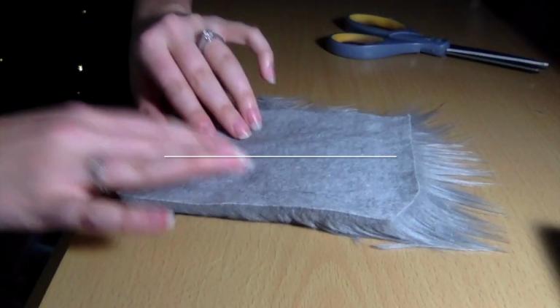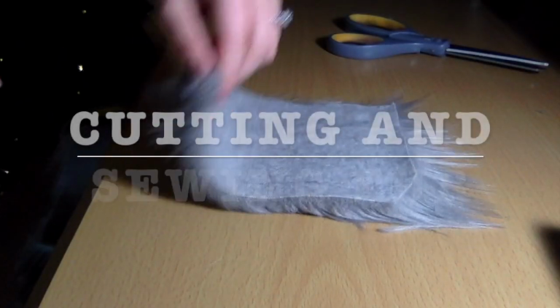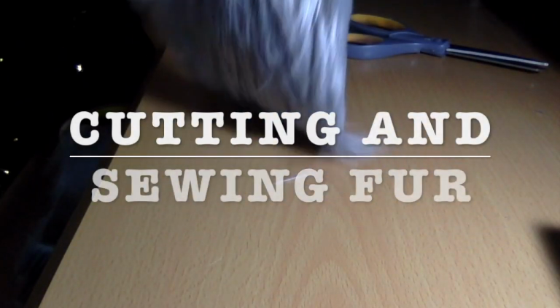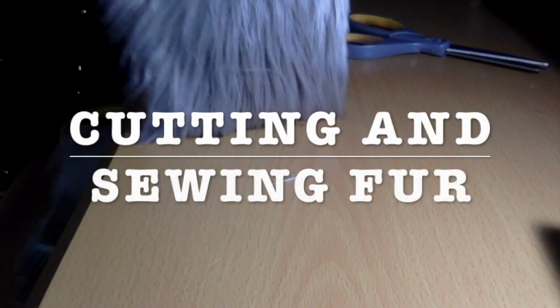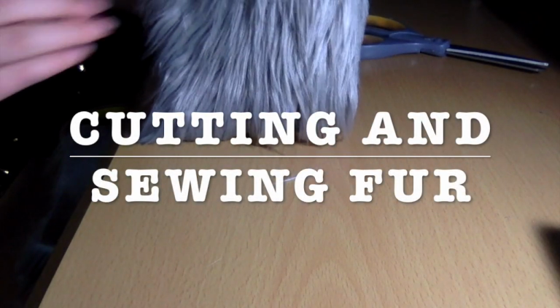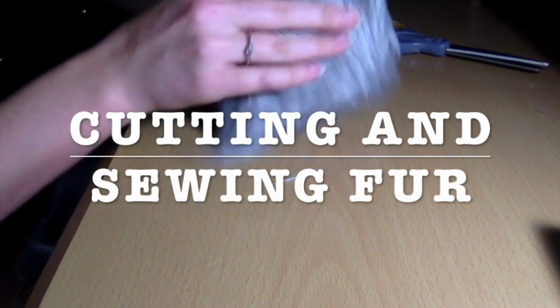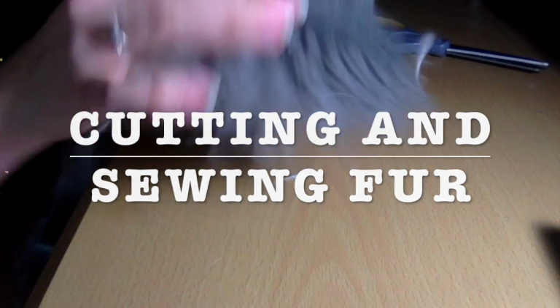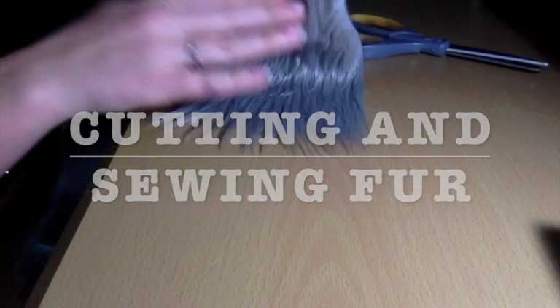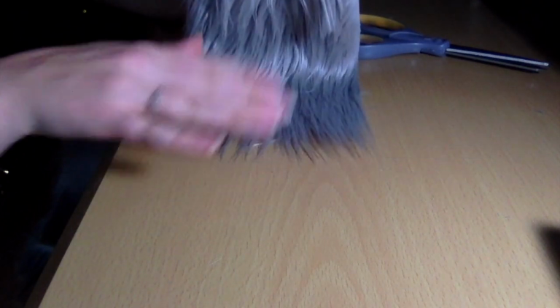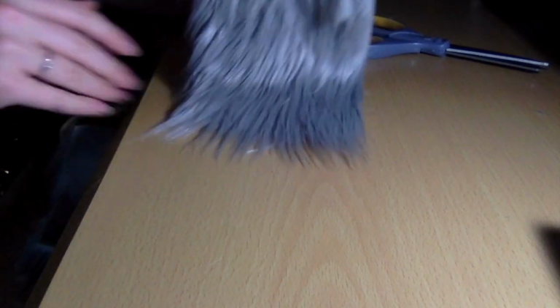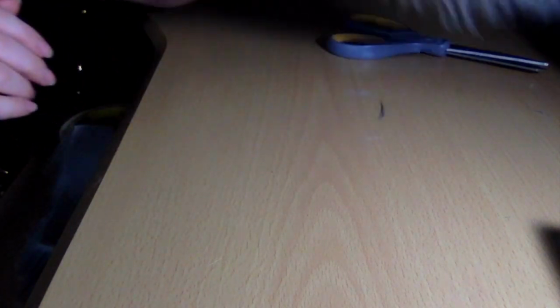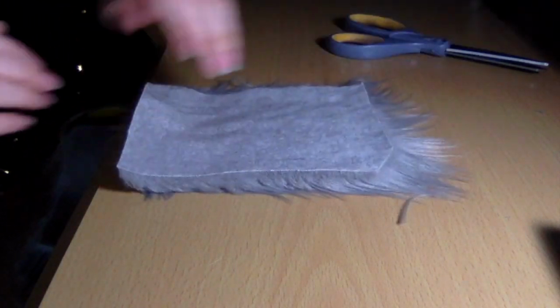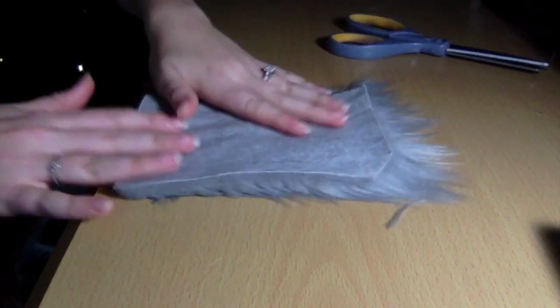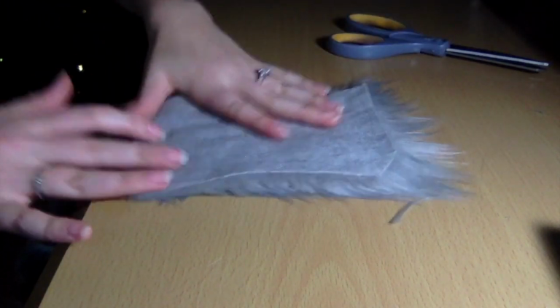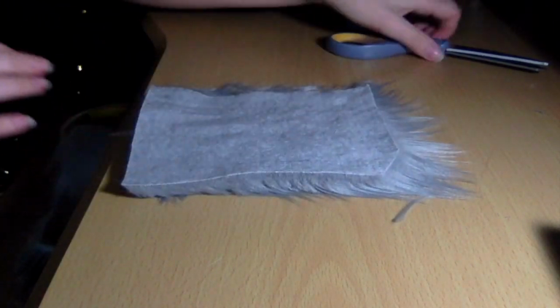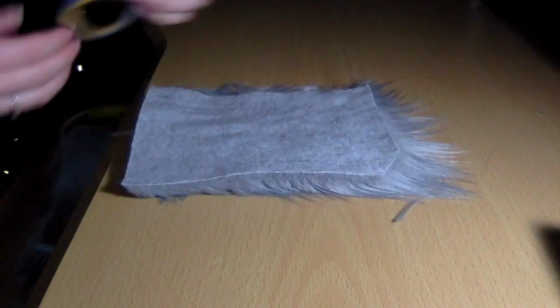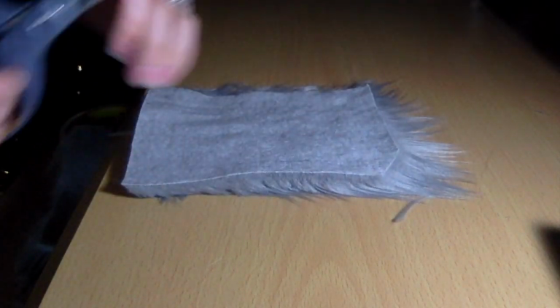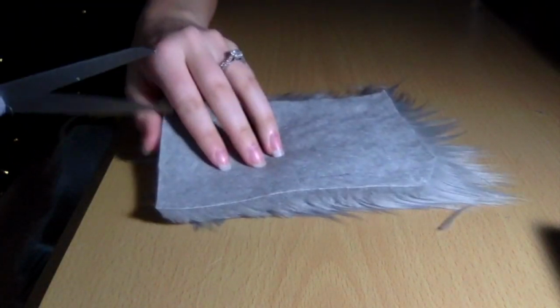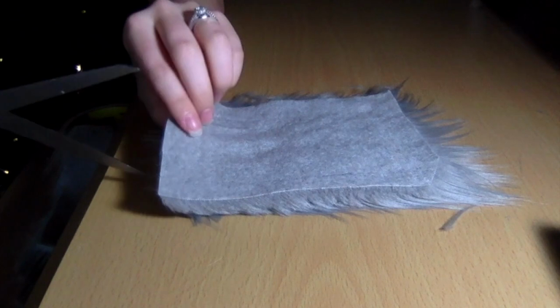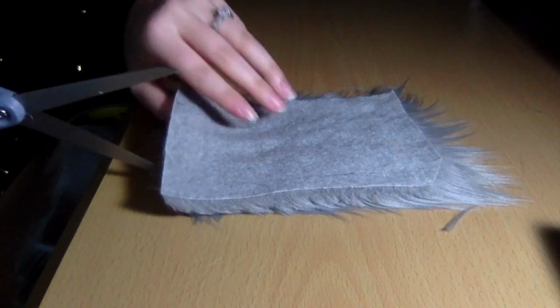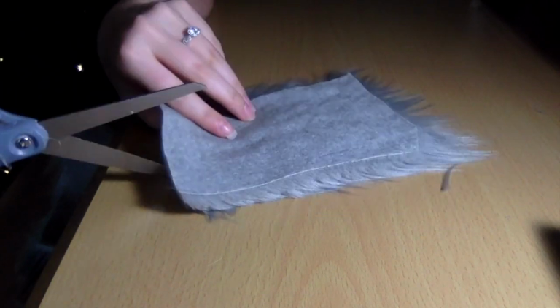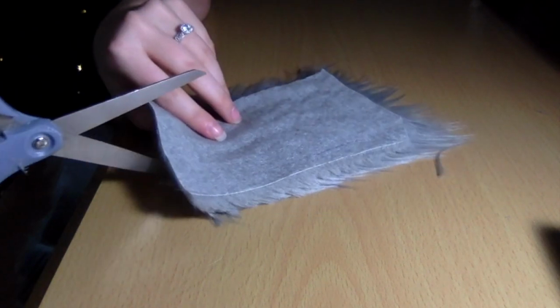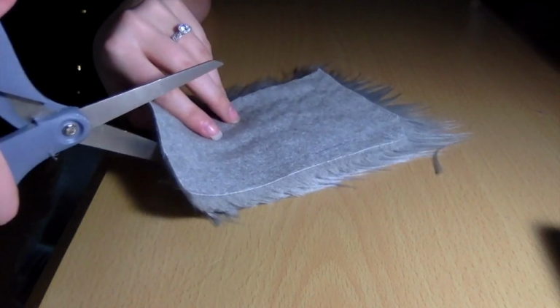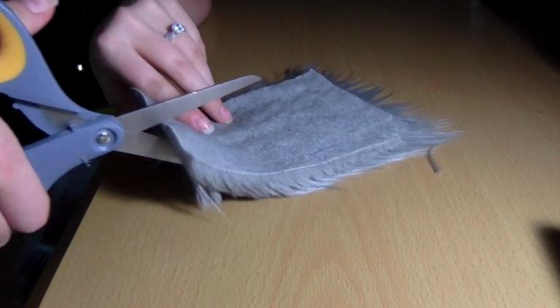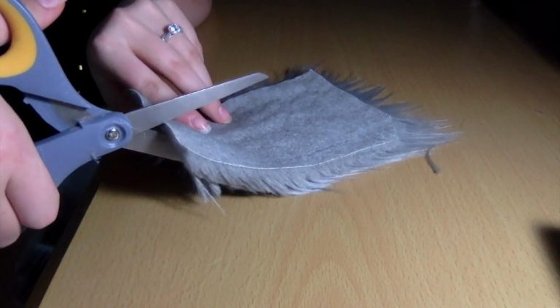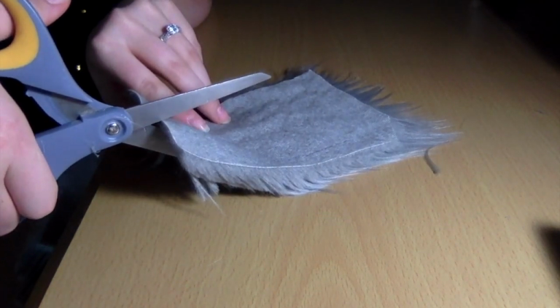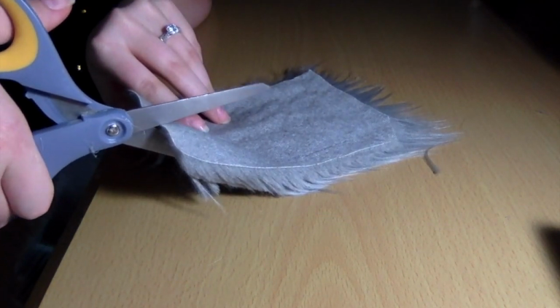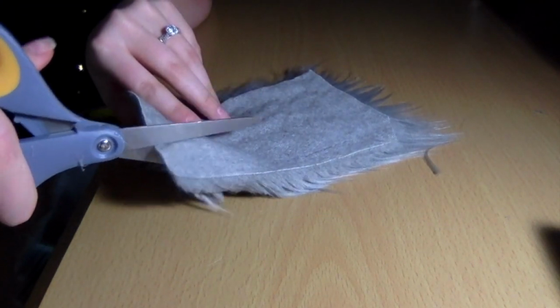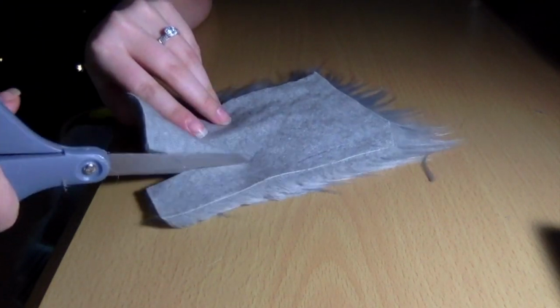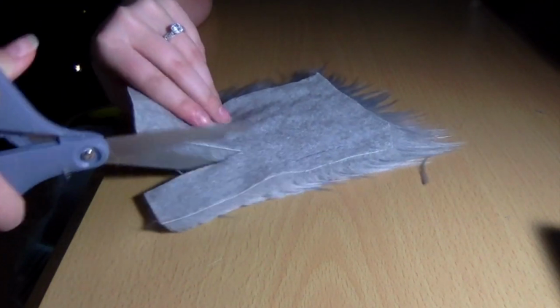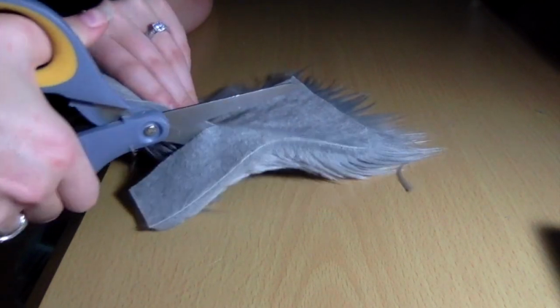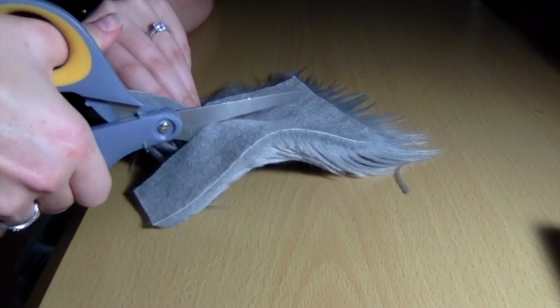Hi everyone! Today we are going to show you some tips on how to cut and sew fur to hide seams. Hiding seams can be pretty tricky, especially around the face area. I'm going to show you what to do and what not to do.